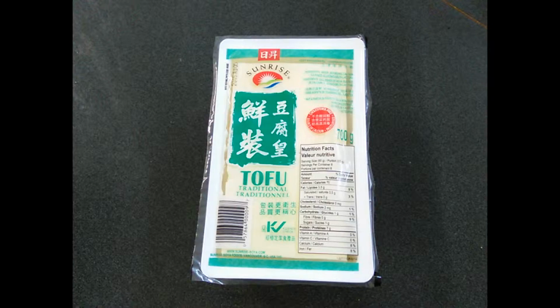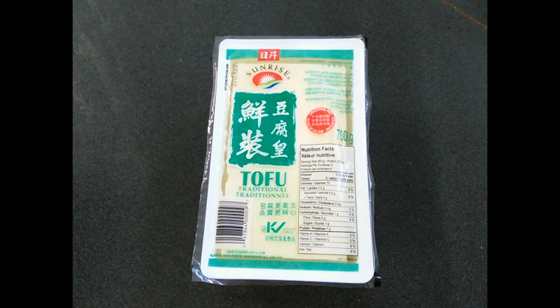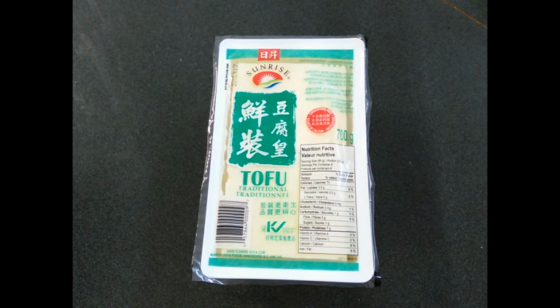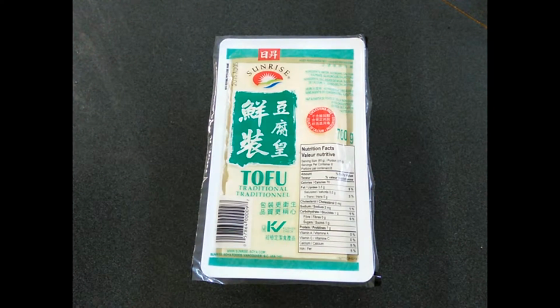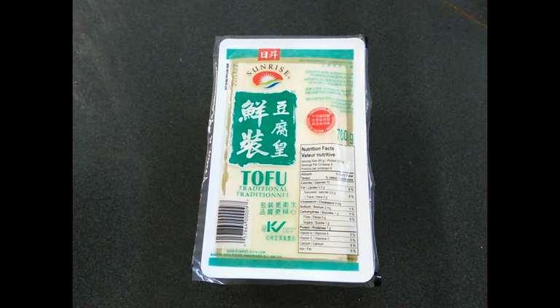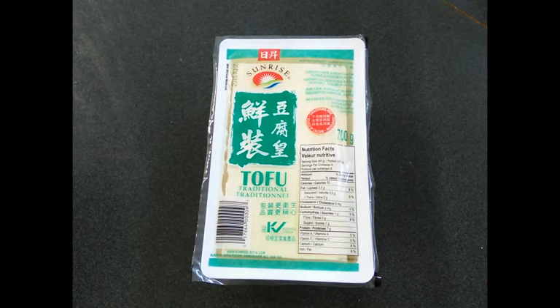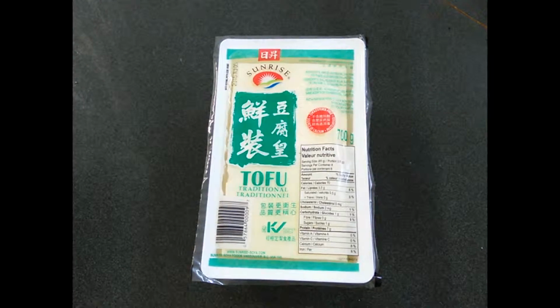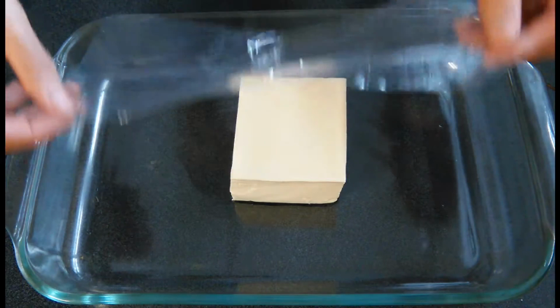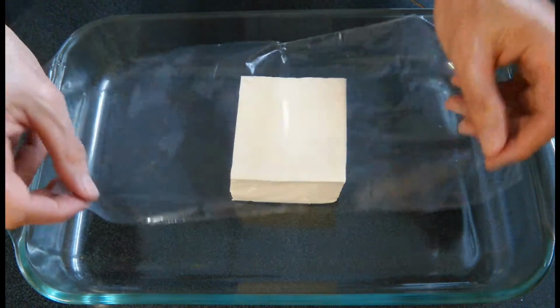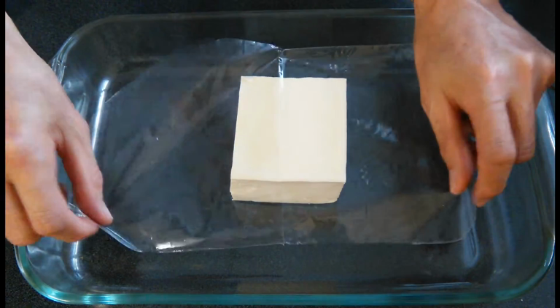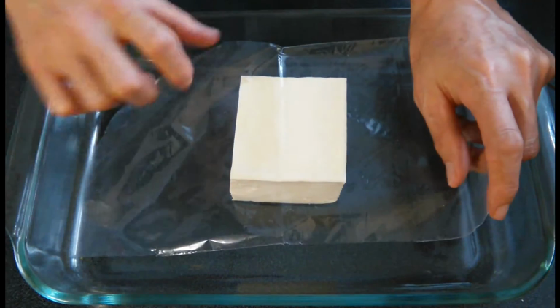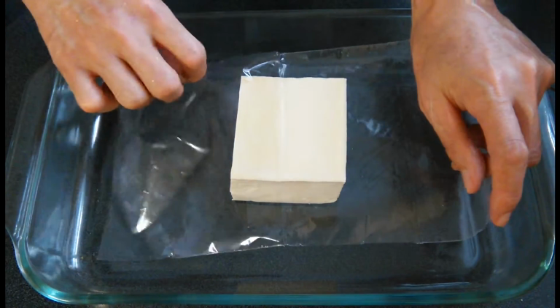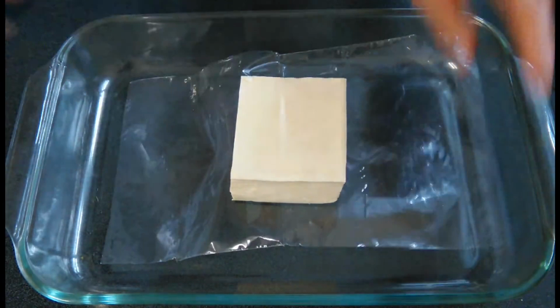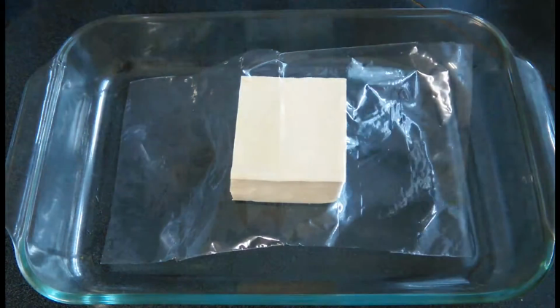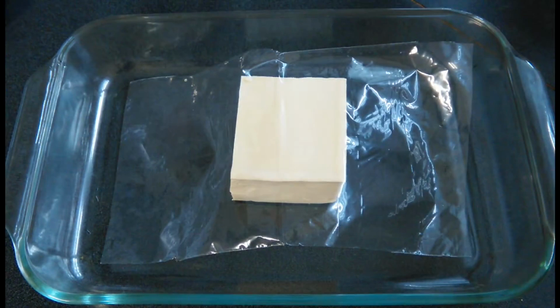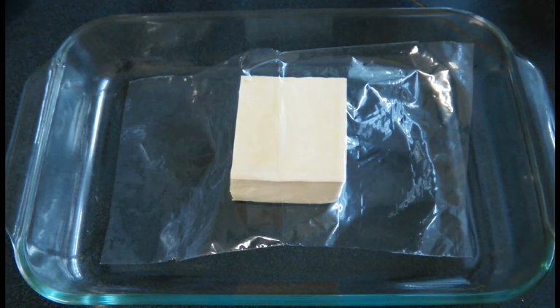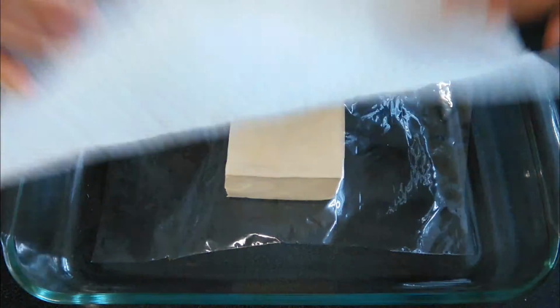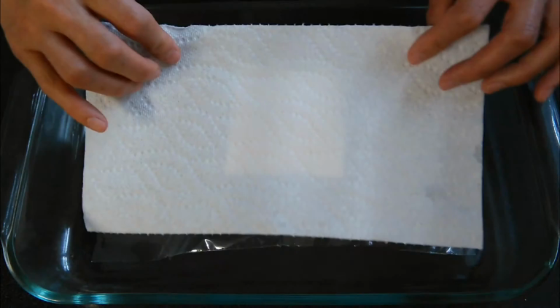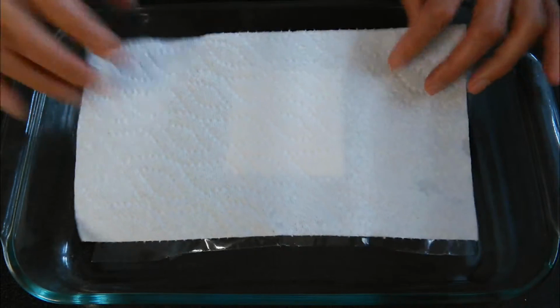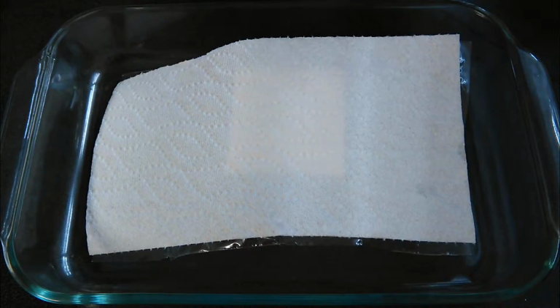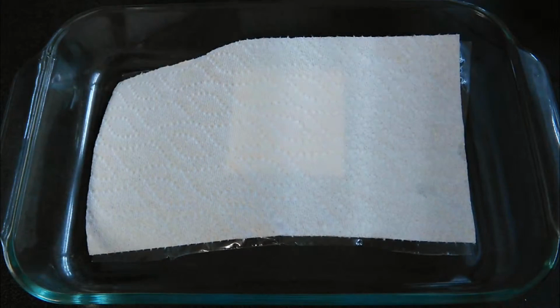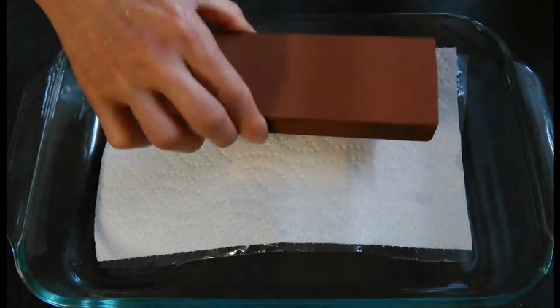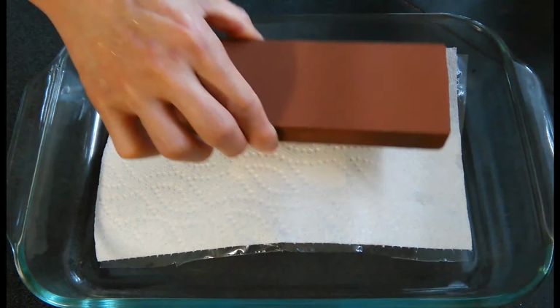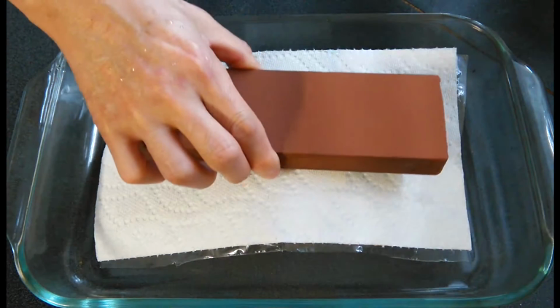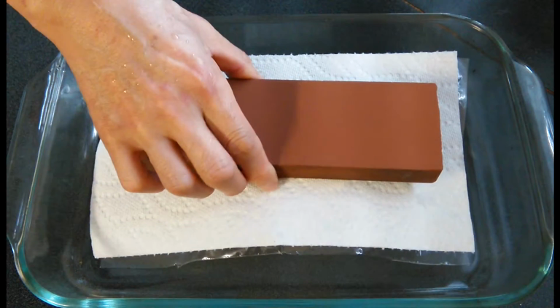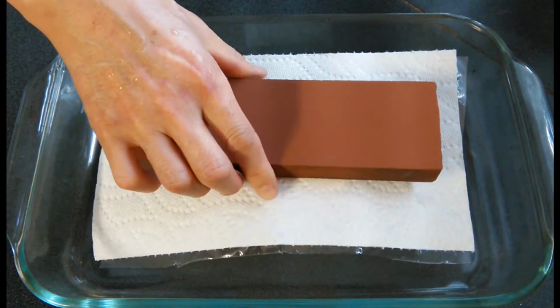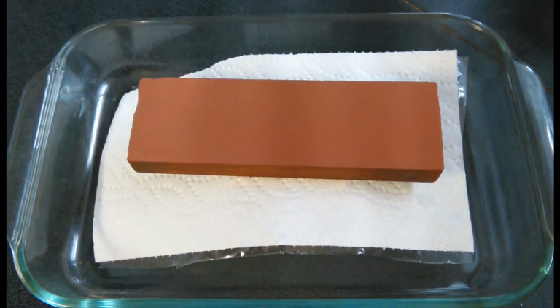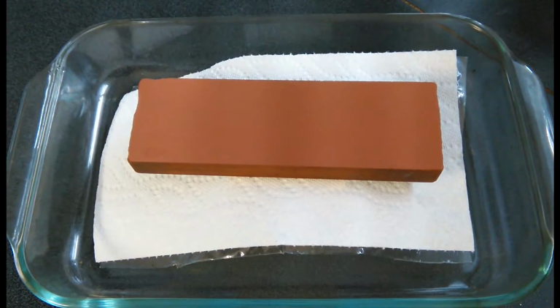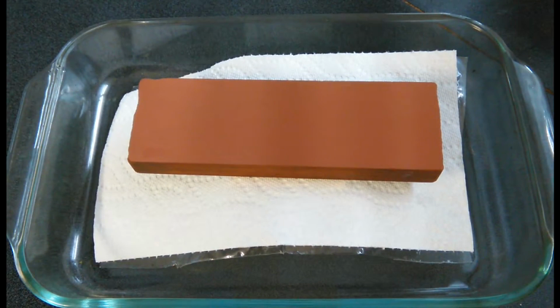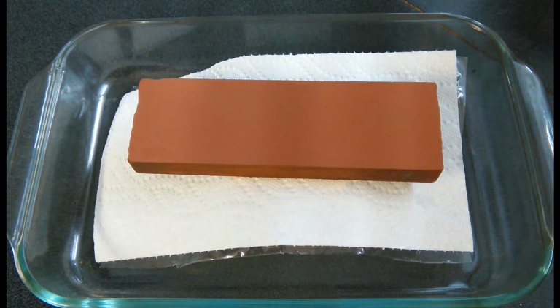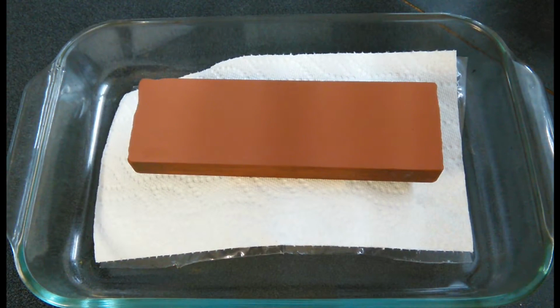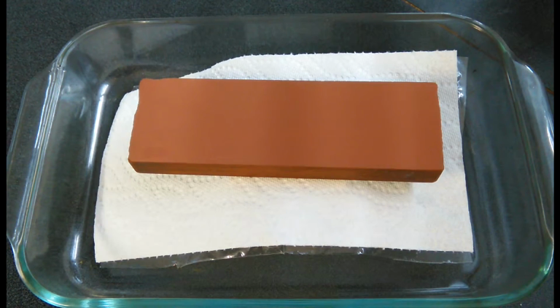We'll be using half of this tofu today. Put it on a plate or something like a bowl. Put plastic wrap, paper towel, and something heavy on top like a frying pan or a pot.